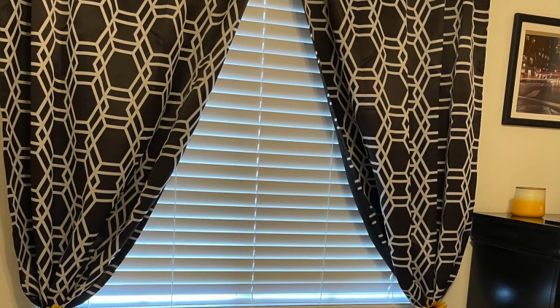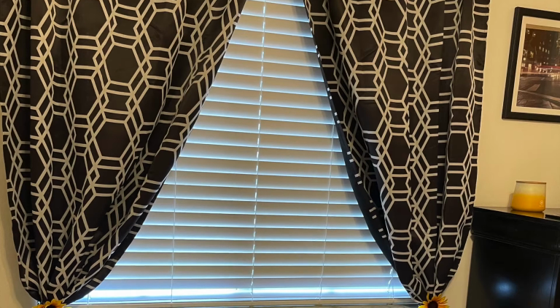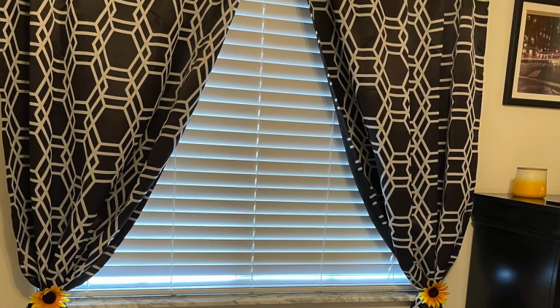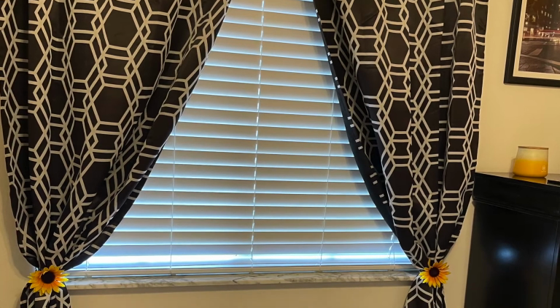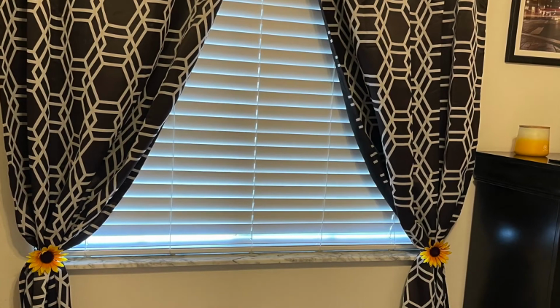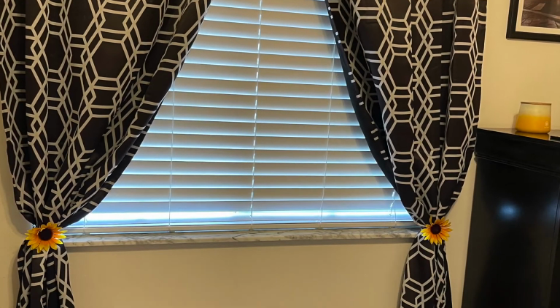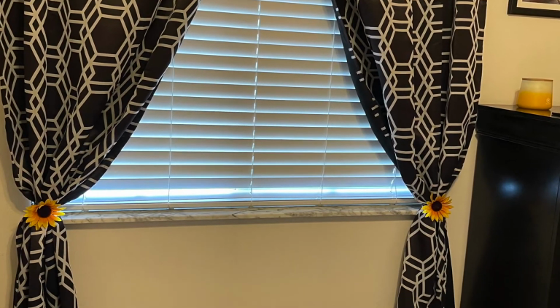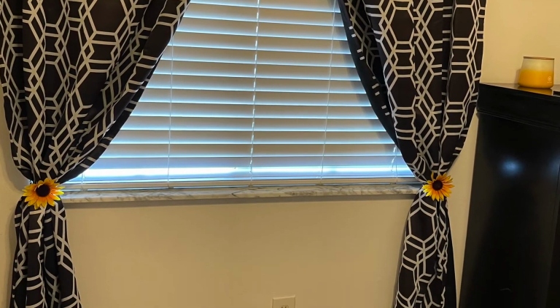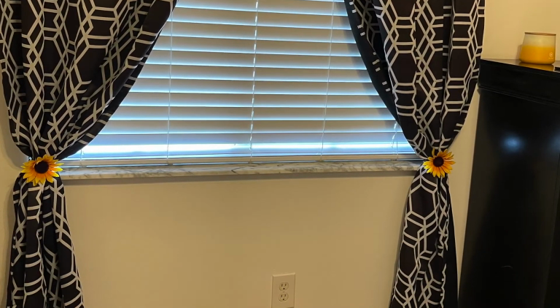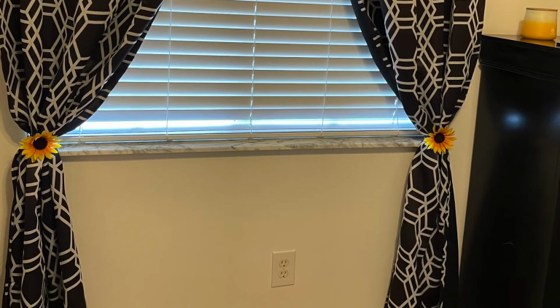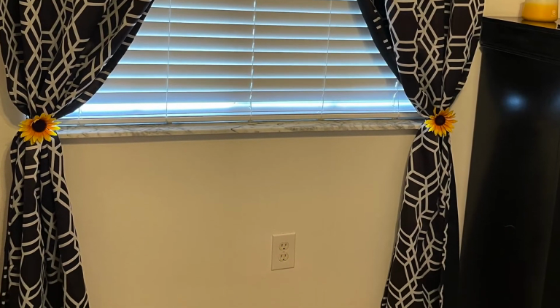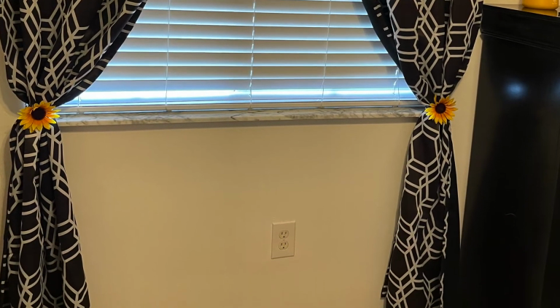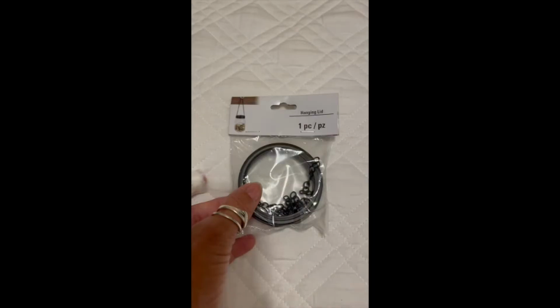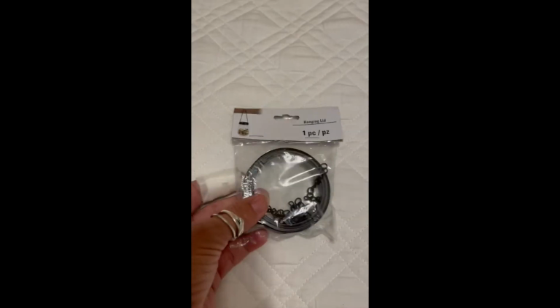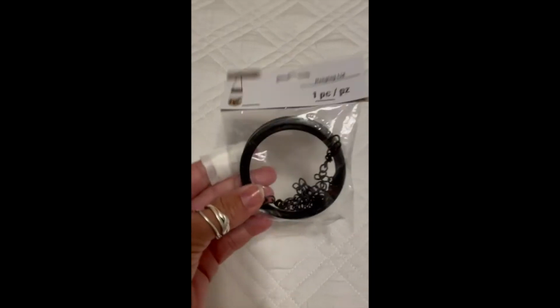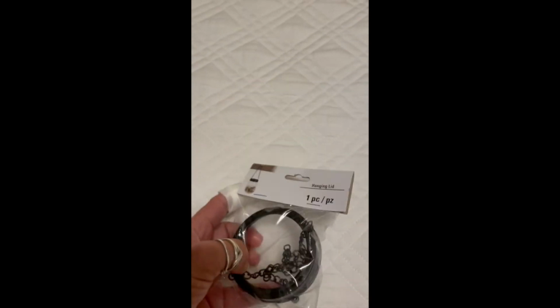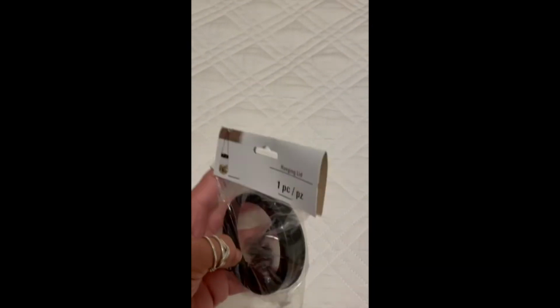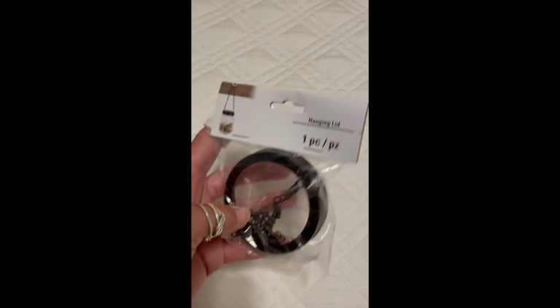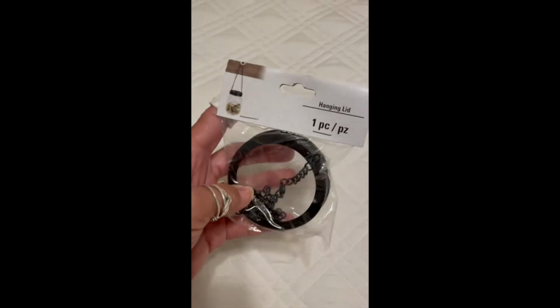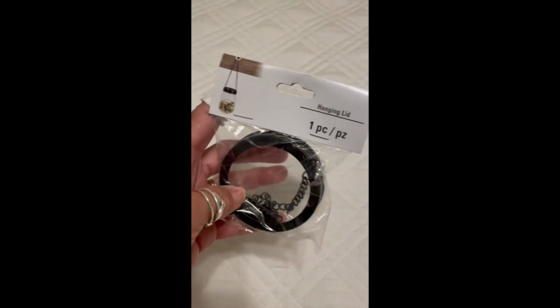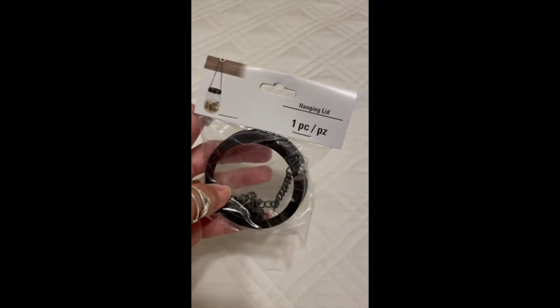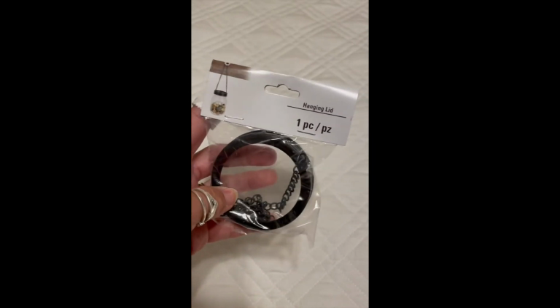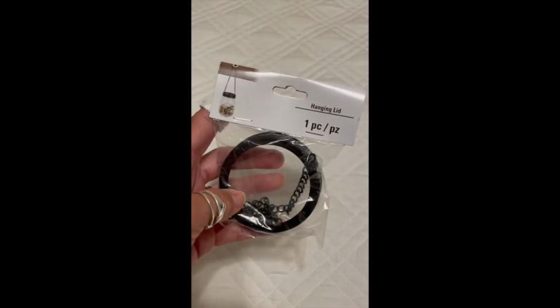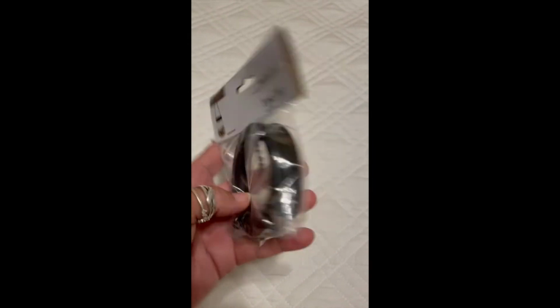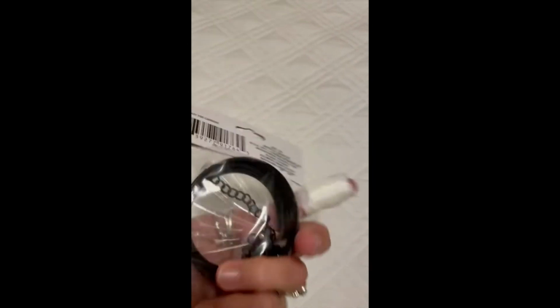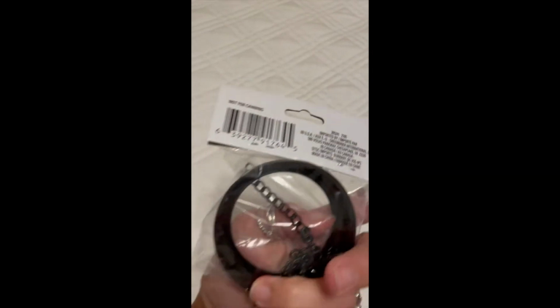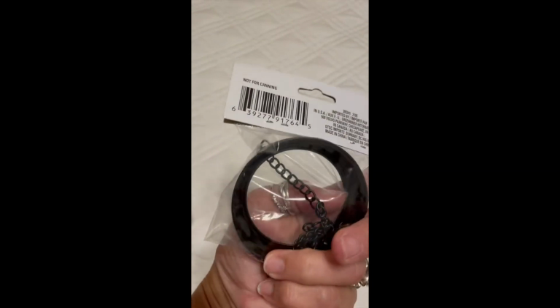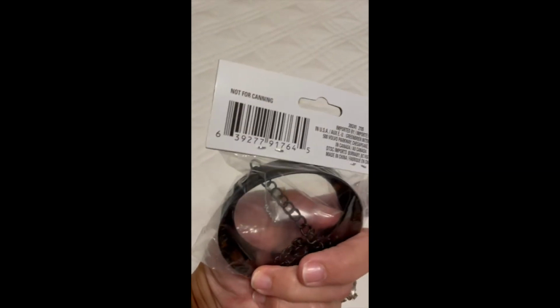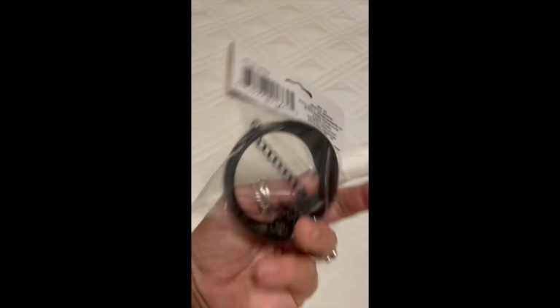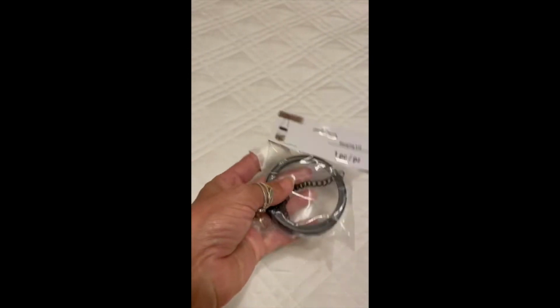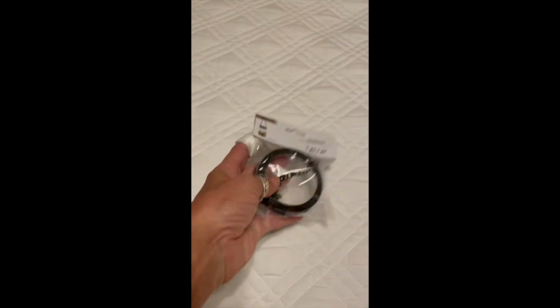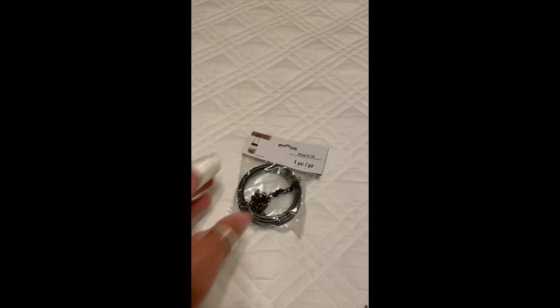Let me show you how I made these simple curtain holders for your room. First I went to the Dollar Tree and I found this mason jar lid with a wire, a dollar a piece.